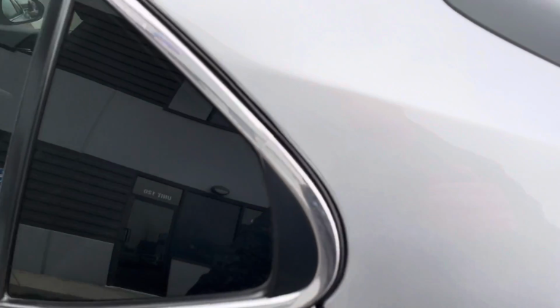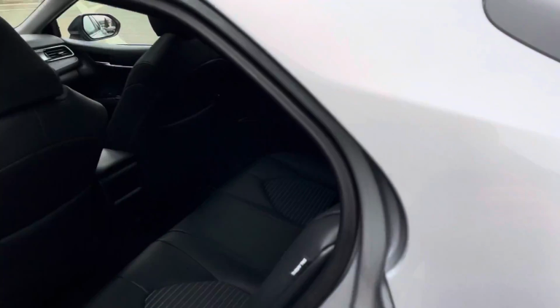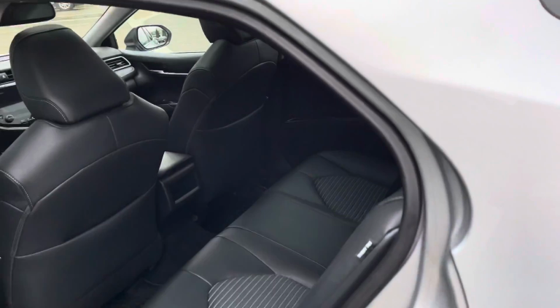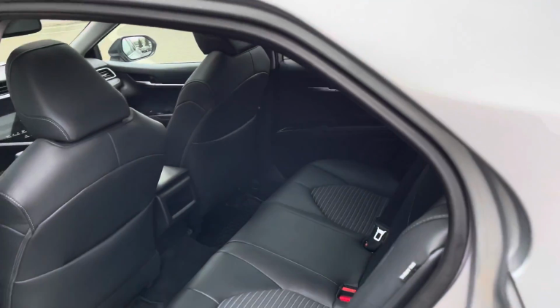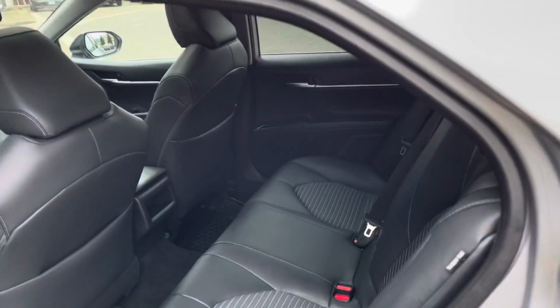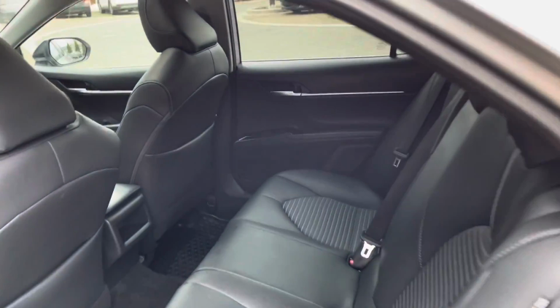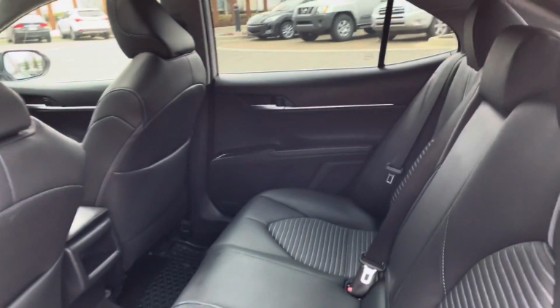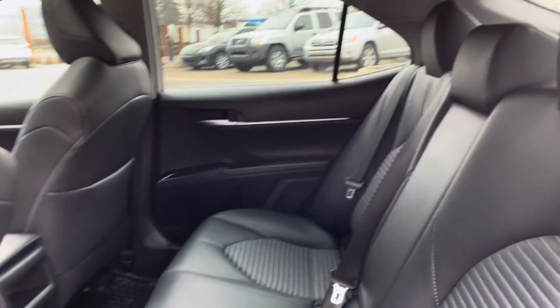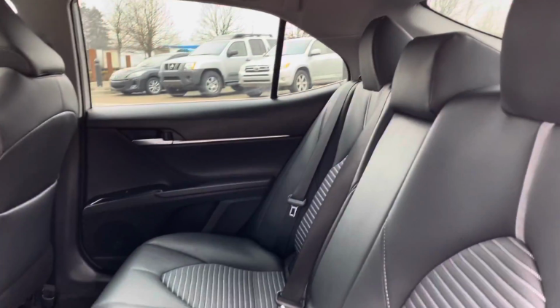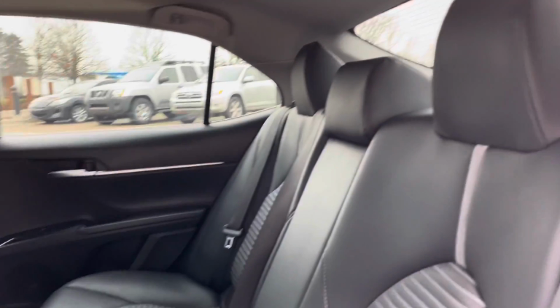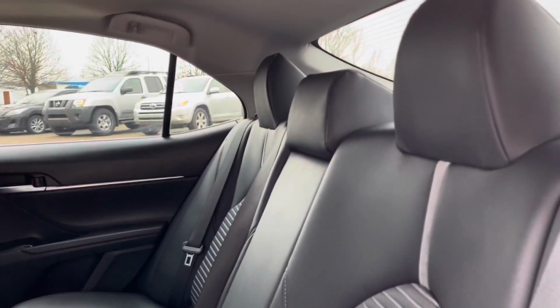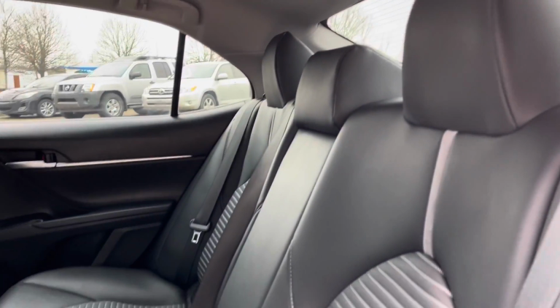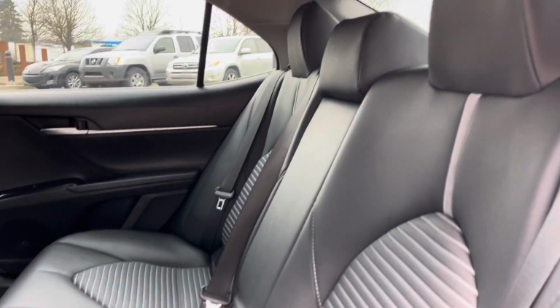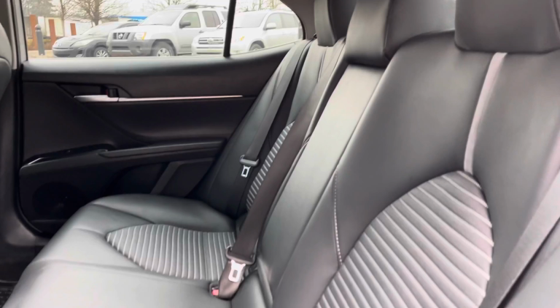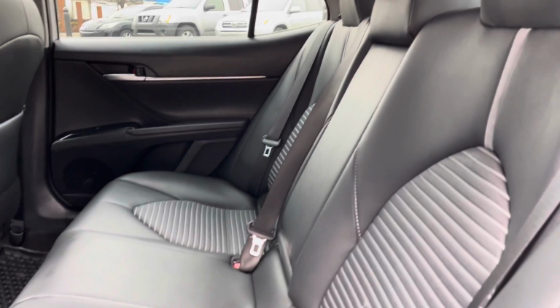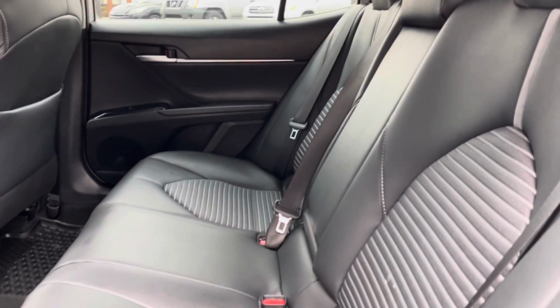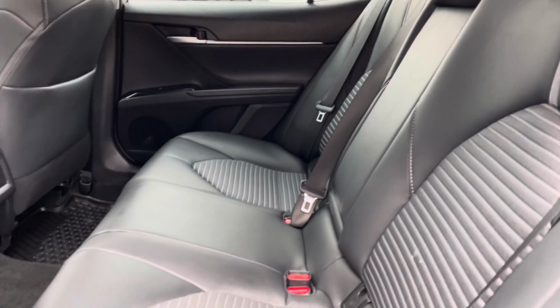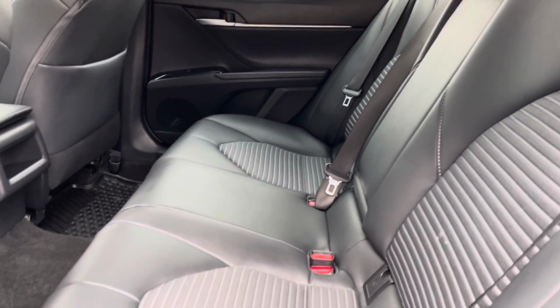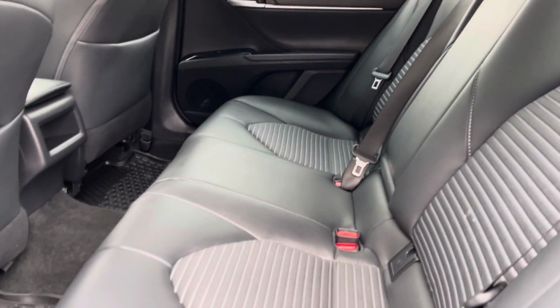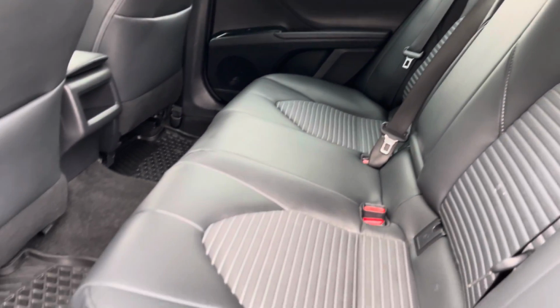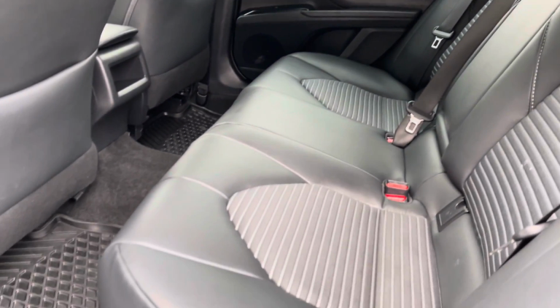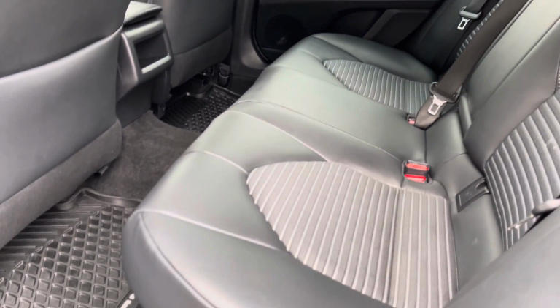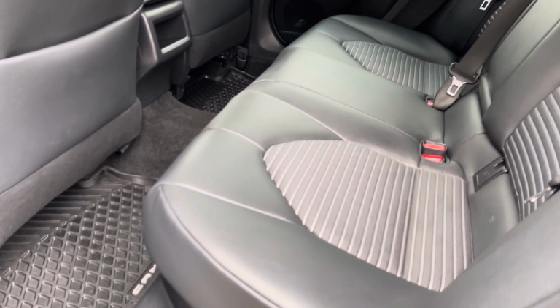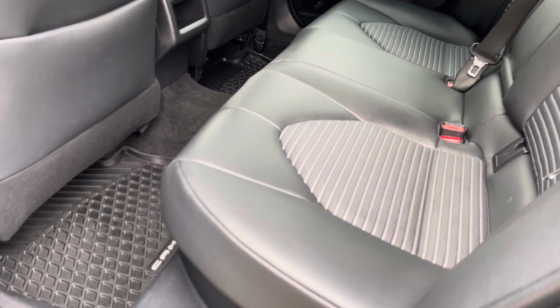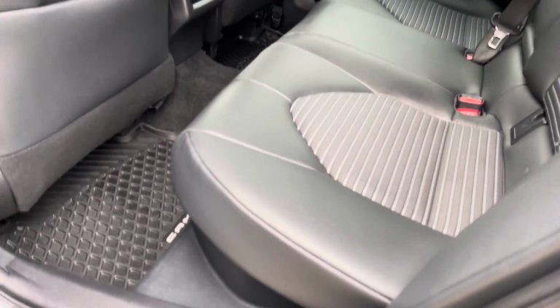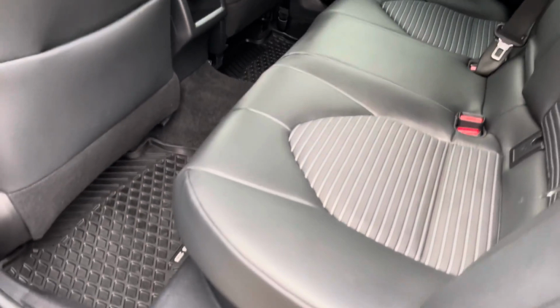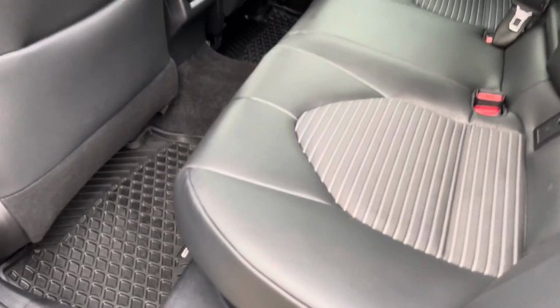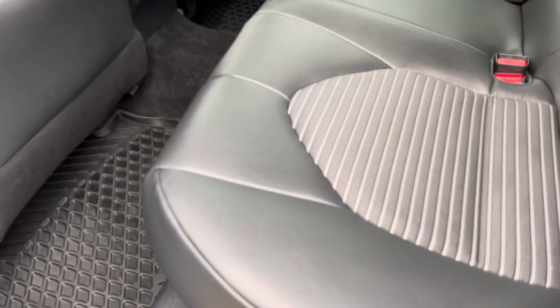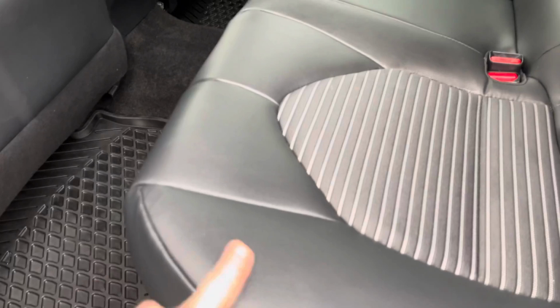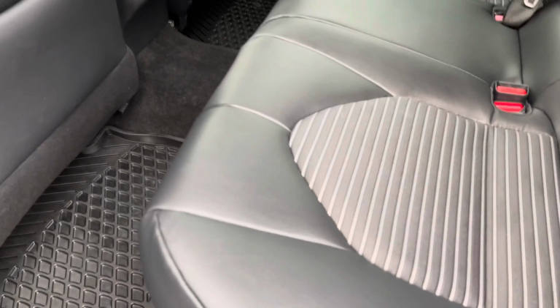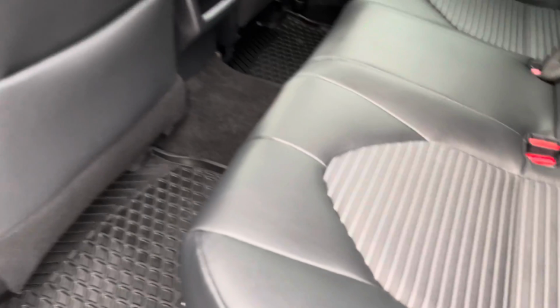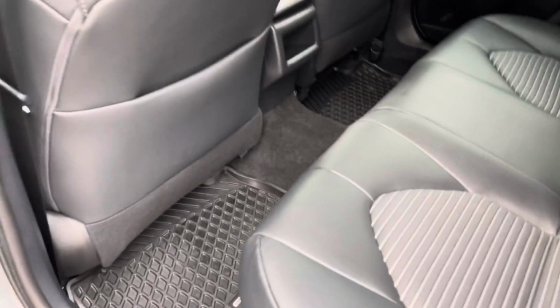Into the rear driver's side now, taking a look at the interior. Really clean interior on this one — no smells, cuts, tears, or burns to point out at all. The rear seats look like they've been hardly used.